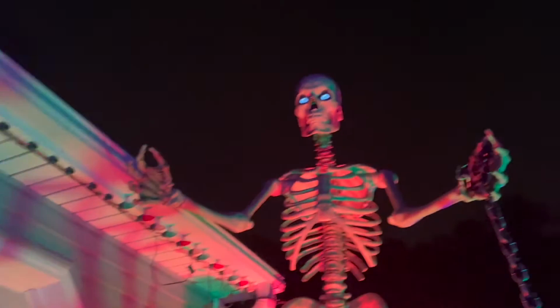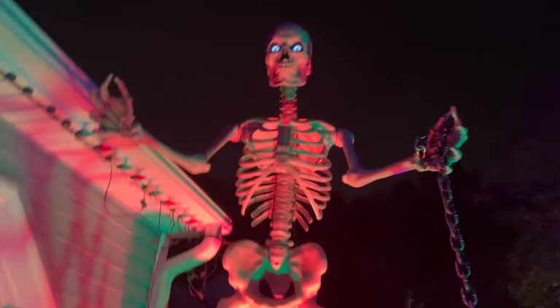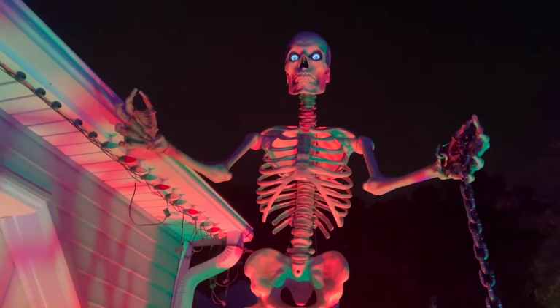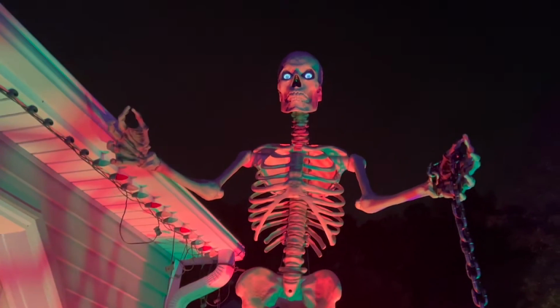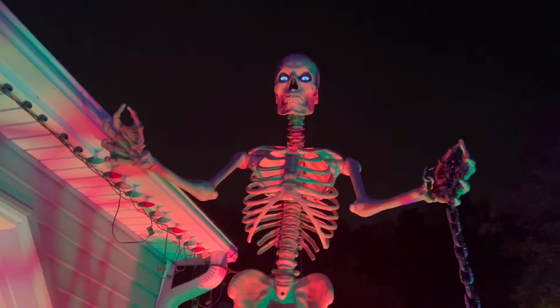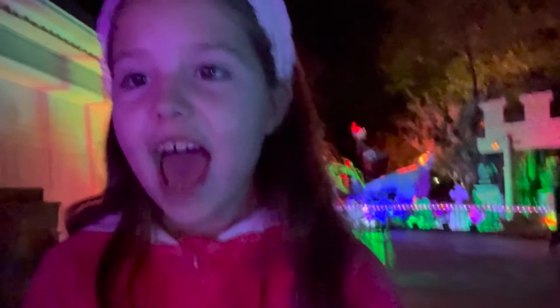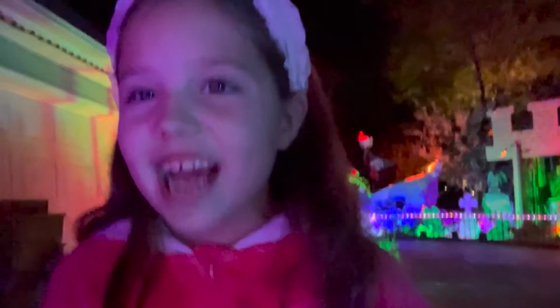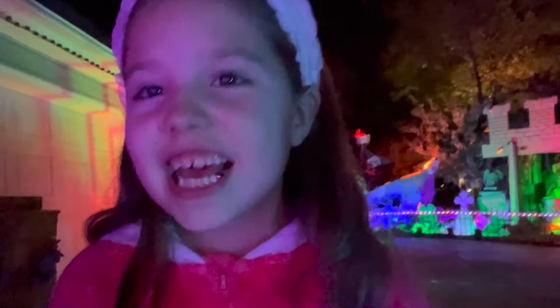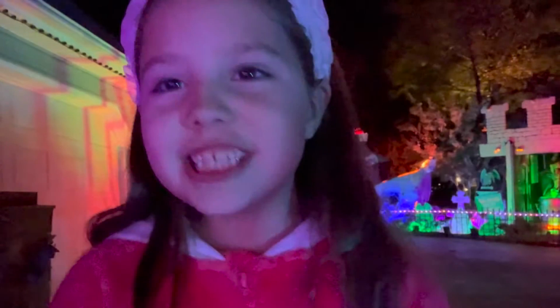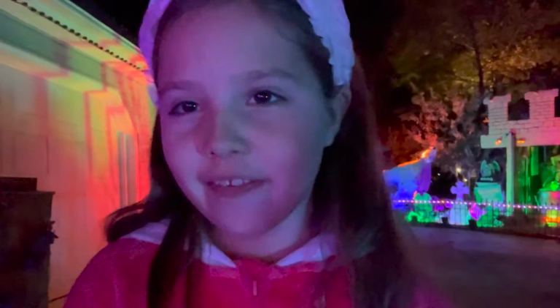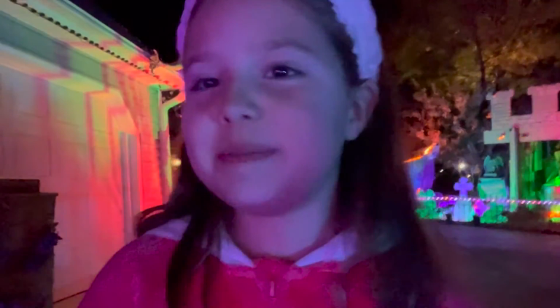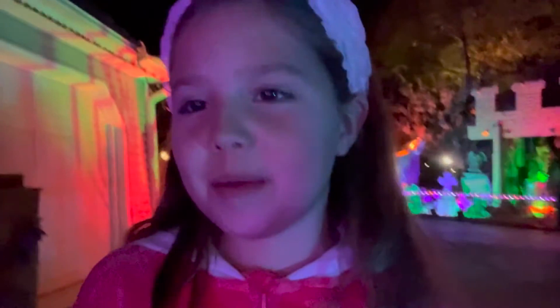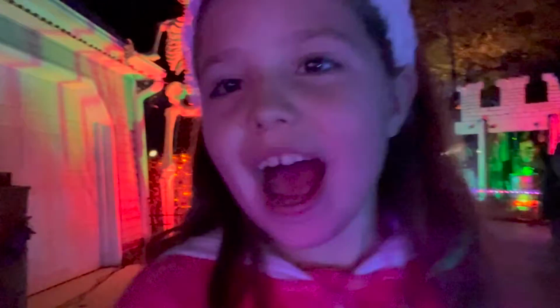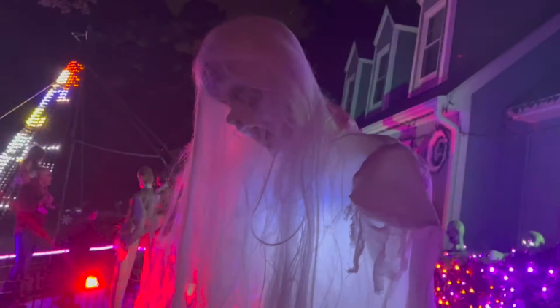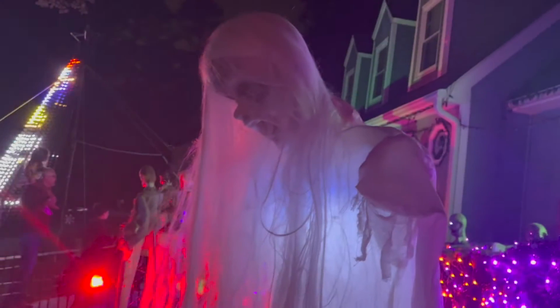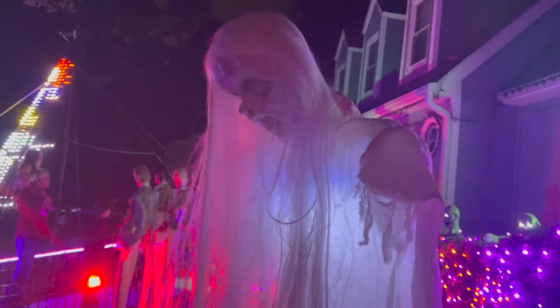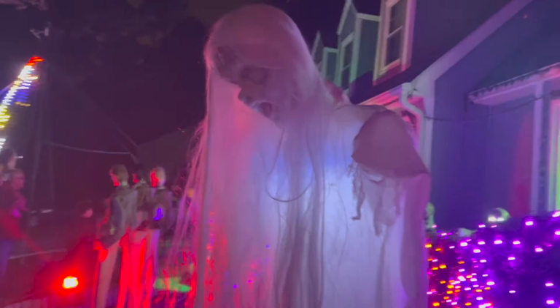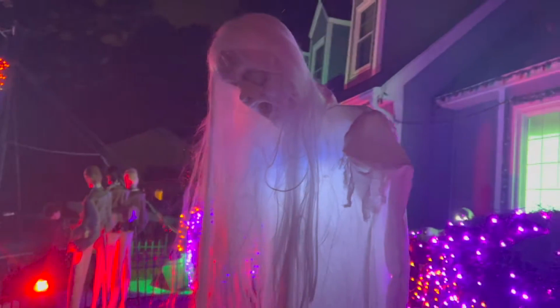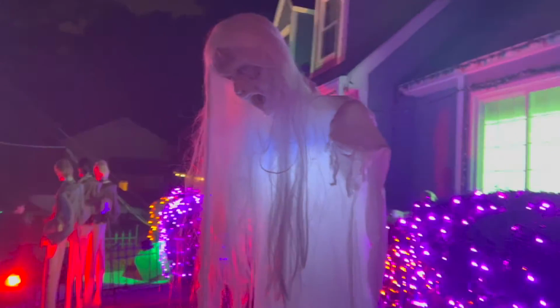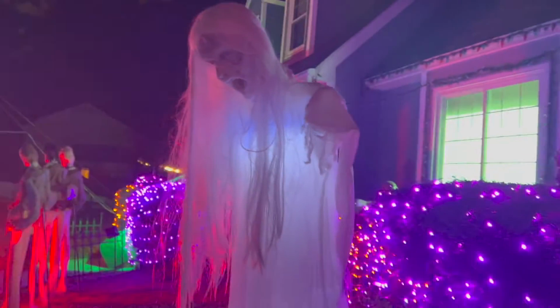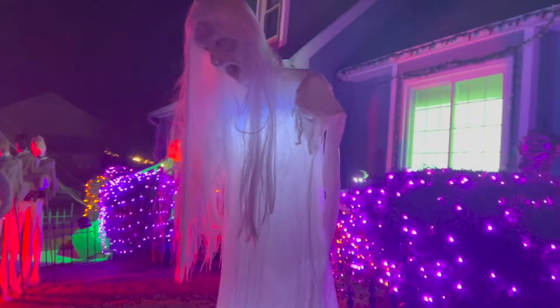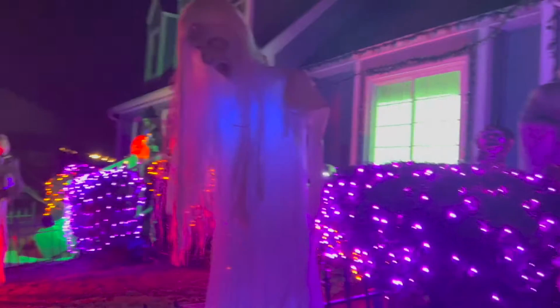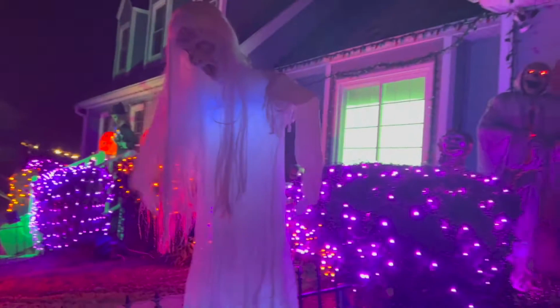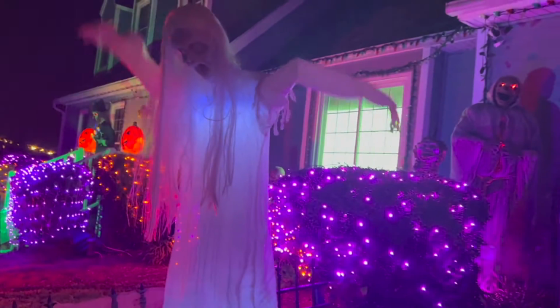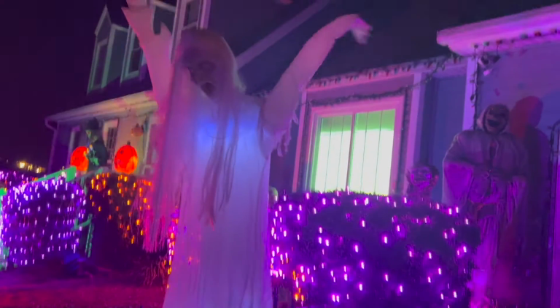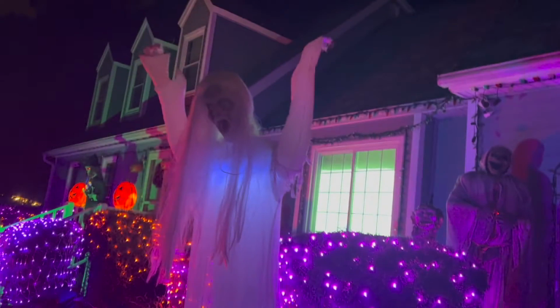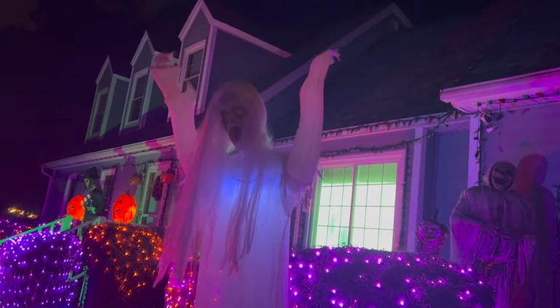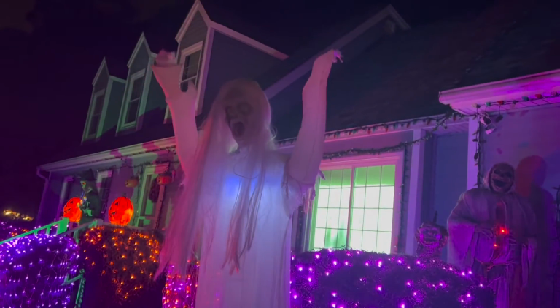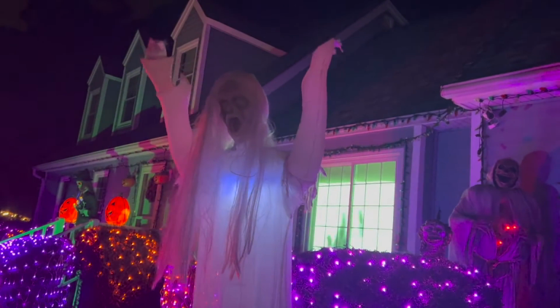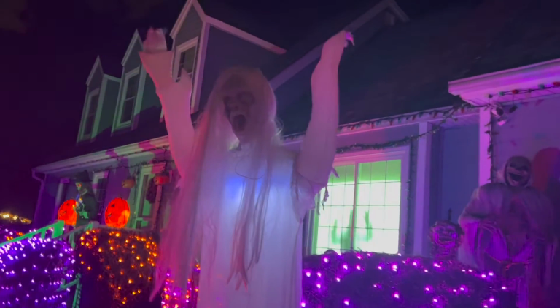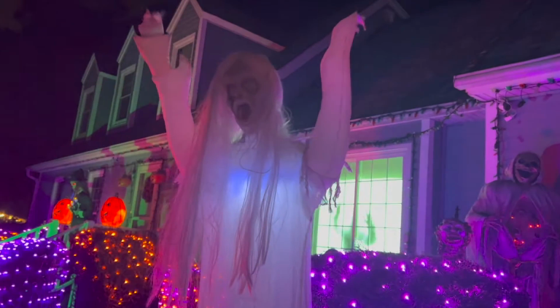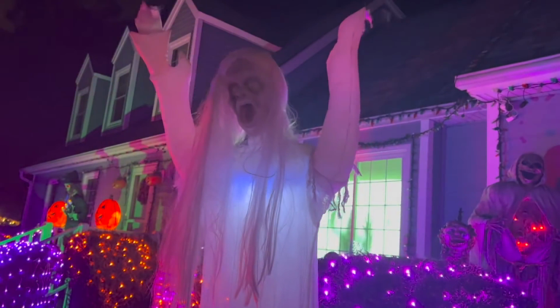It's so cool. Hey guys, check out this spooky bride. Look at her. She's so creepy. Now she's screaming.